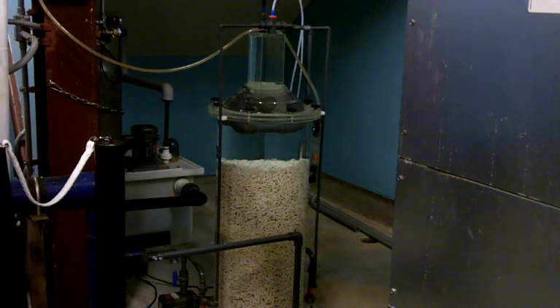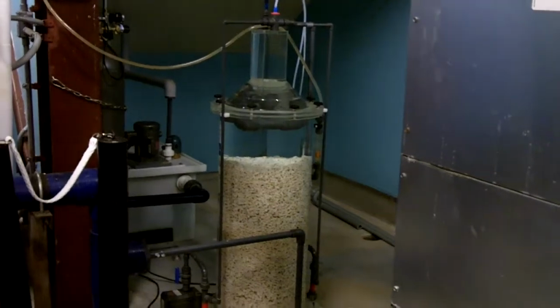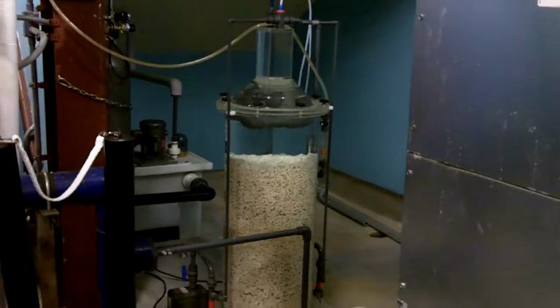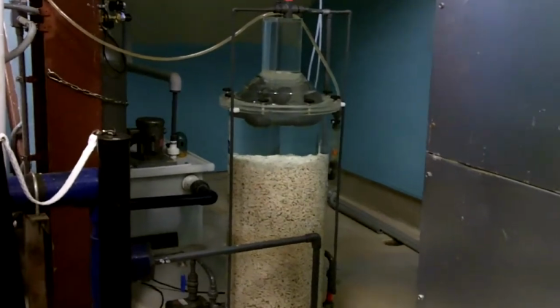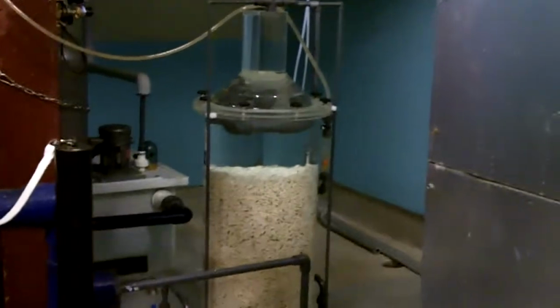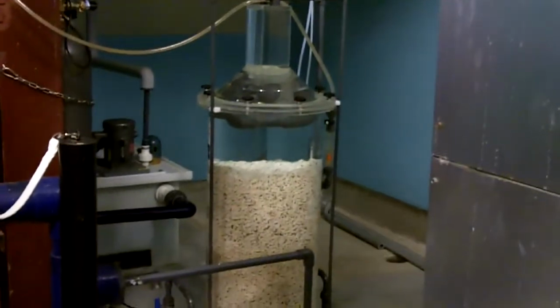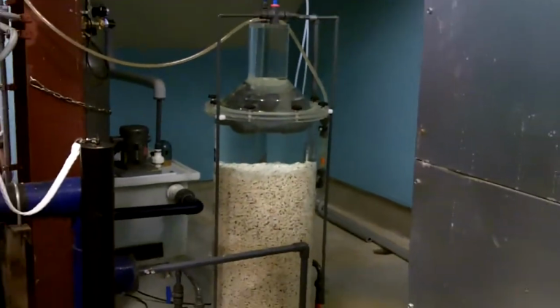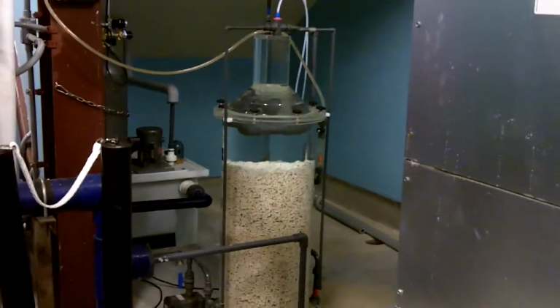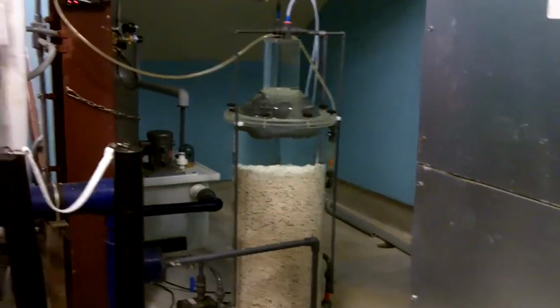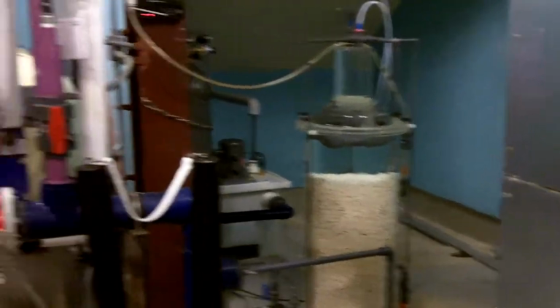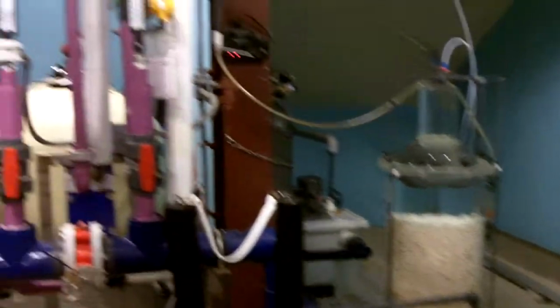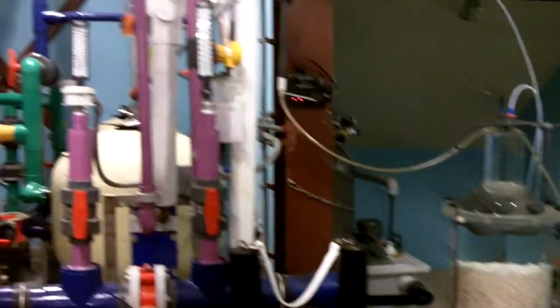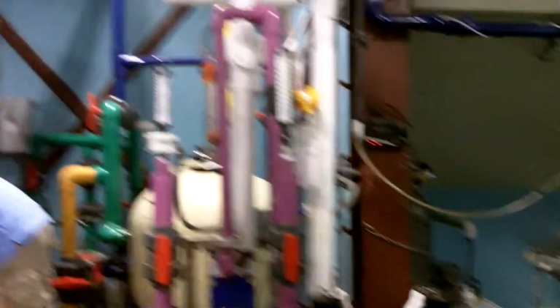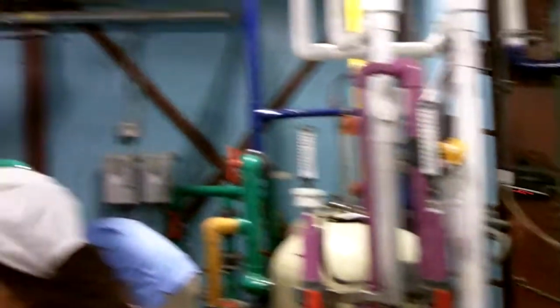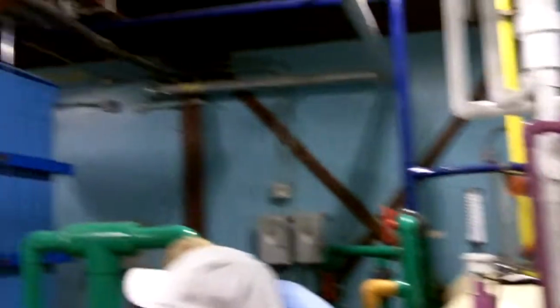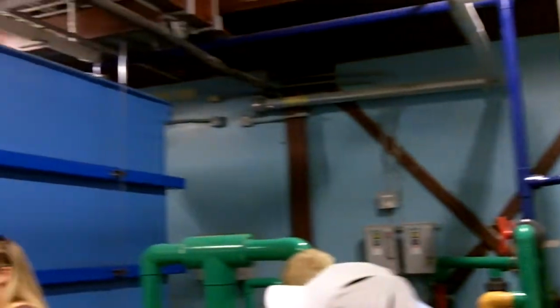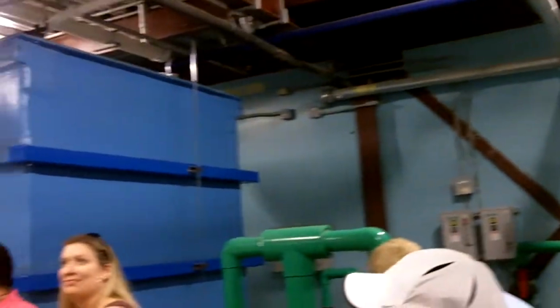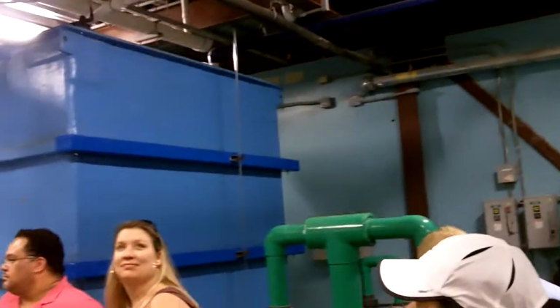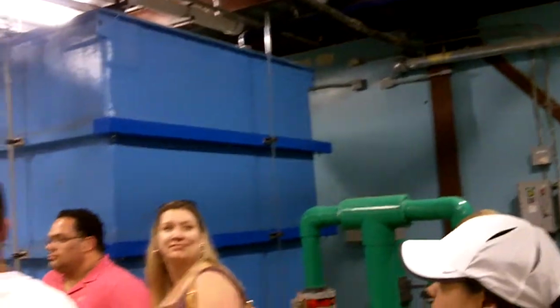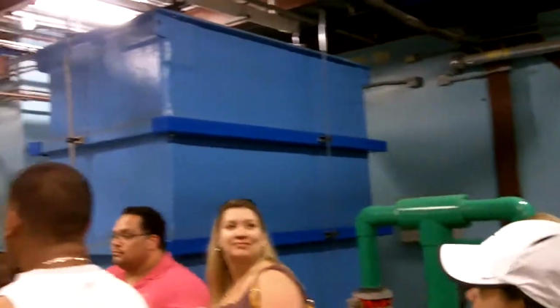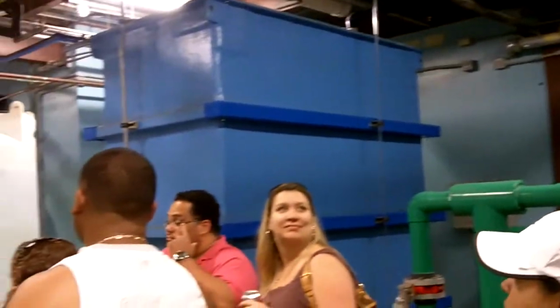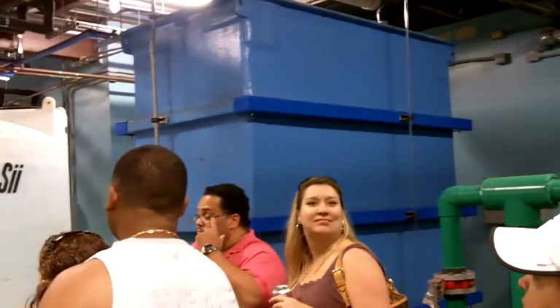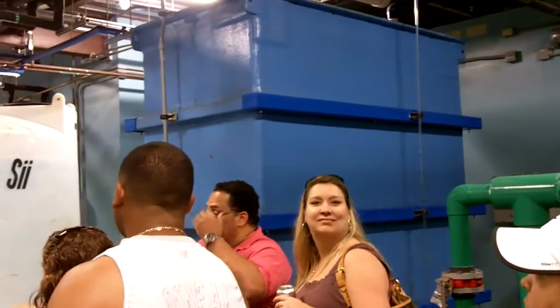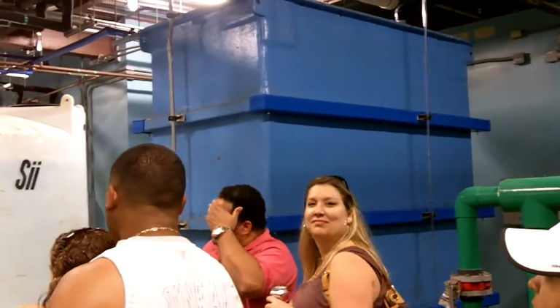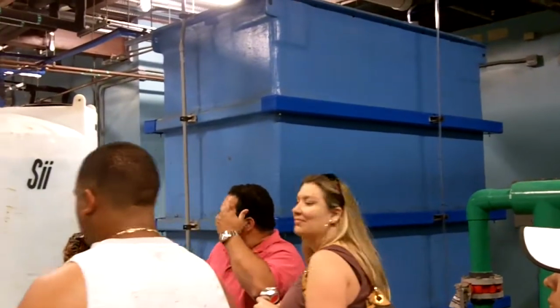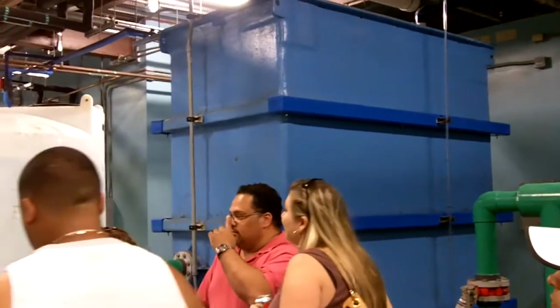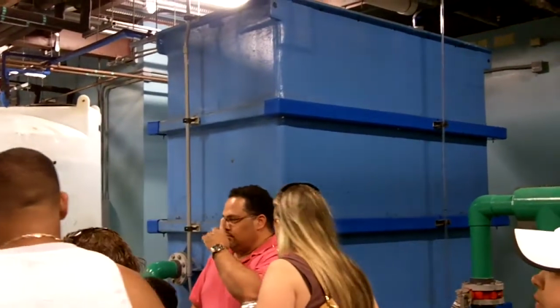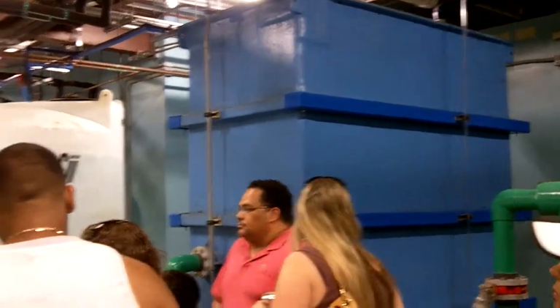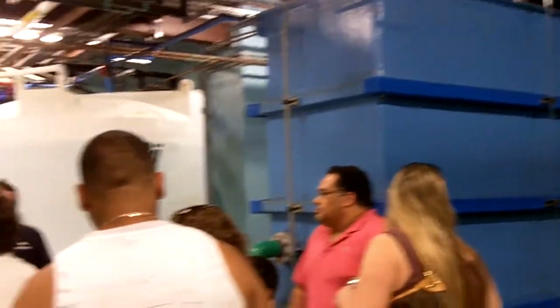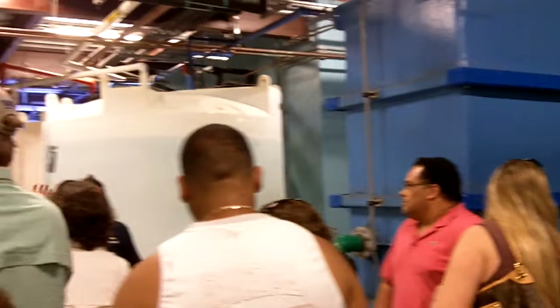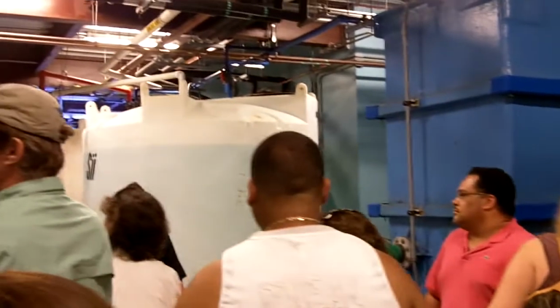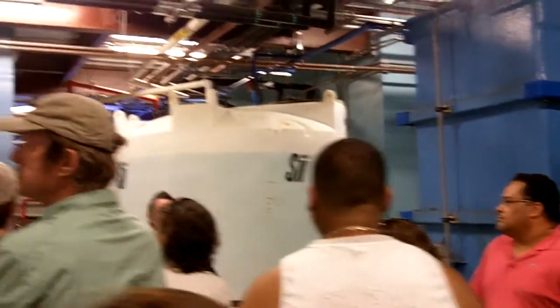There's a main chiller line that runs throughout the whole floor. We've got to keep the whales cold. We've got to keep the seals cold. So all of that is one chiller line.